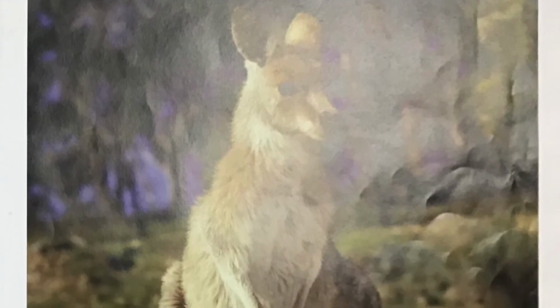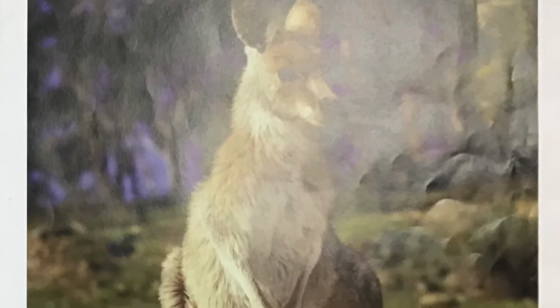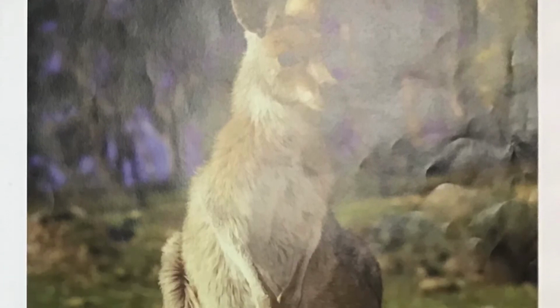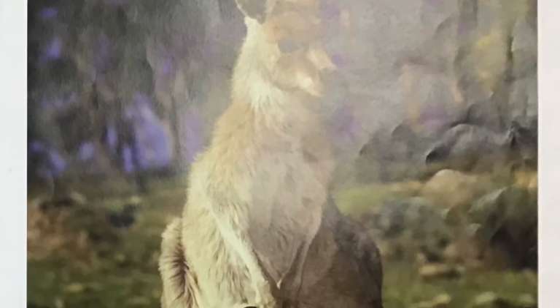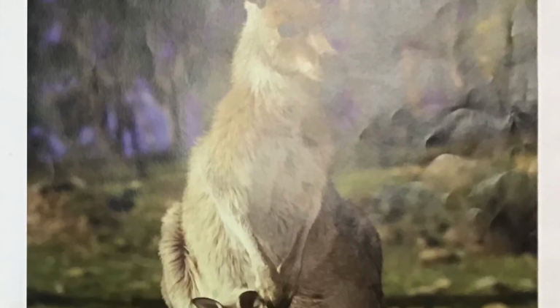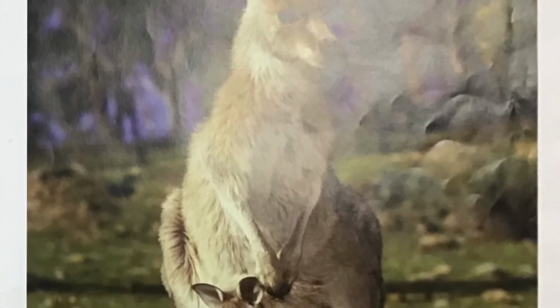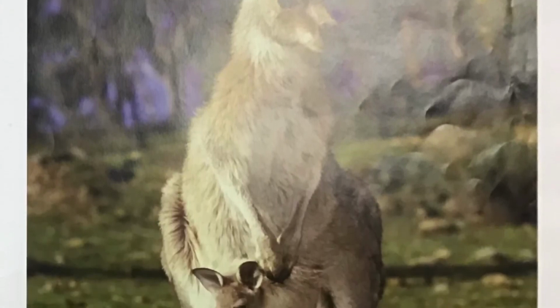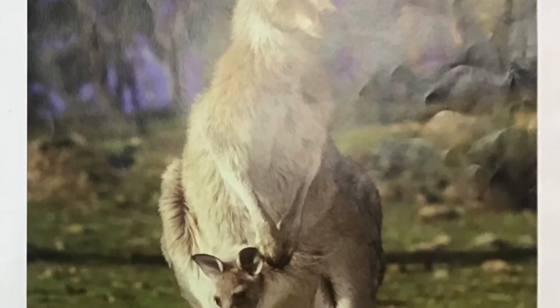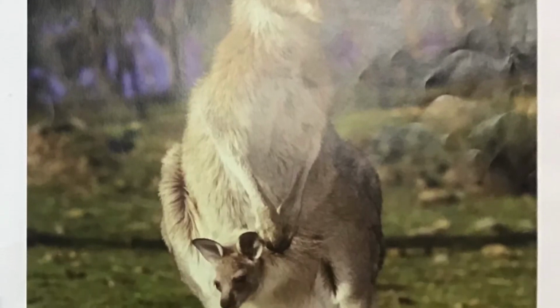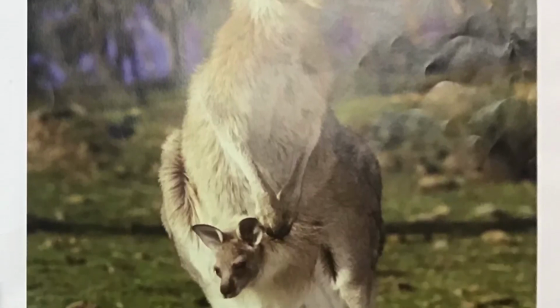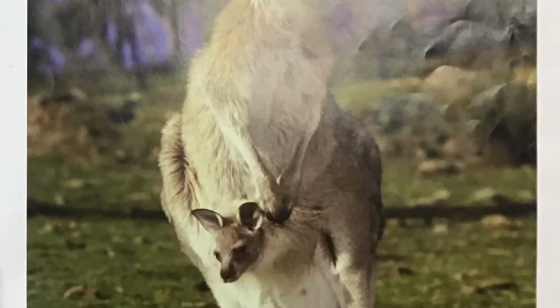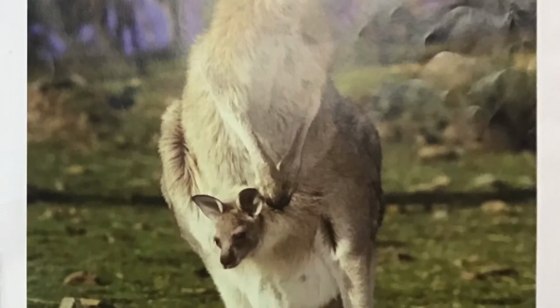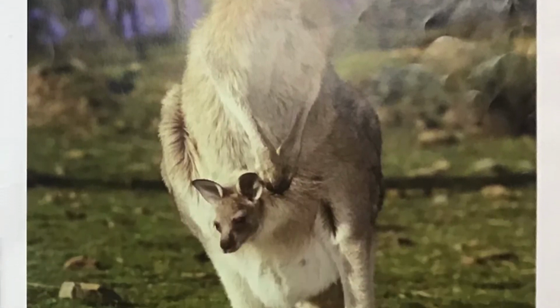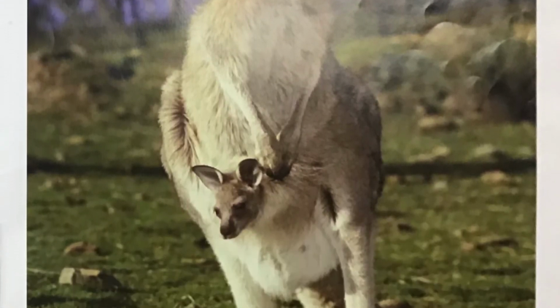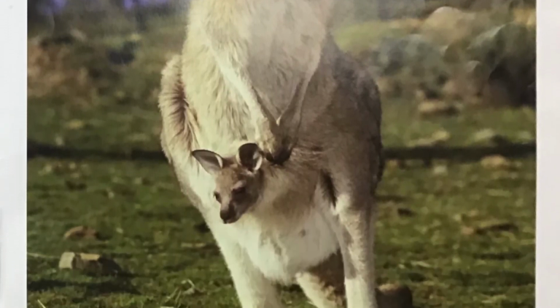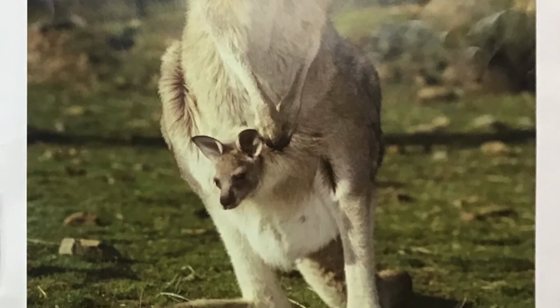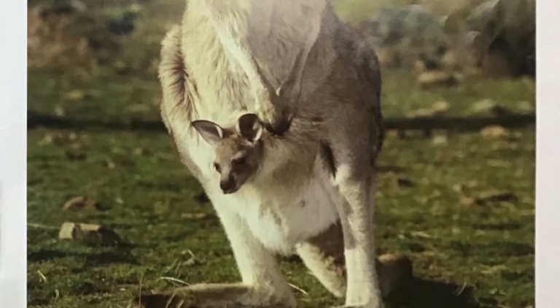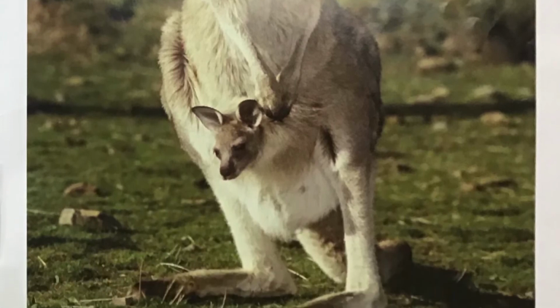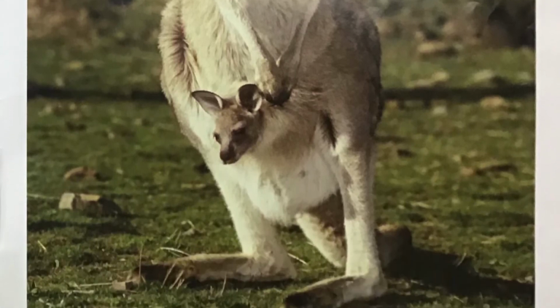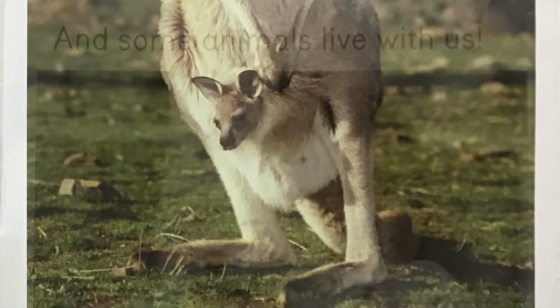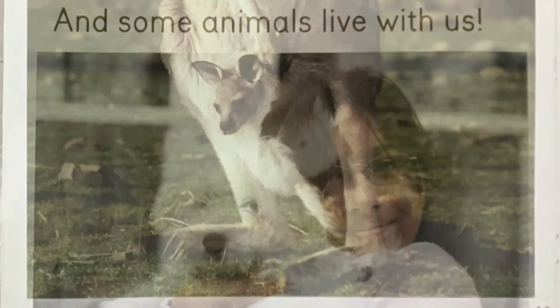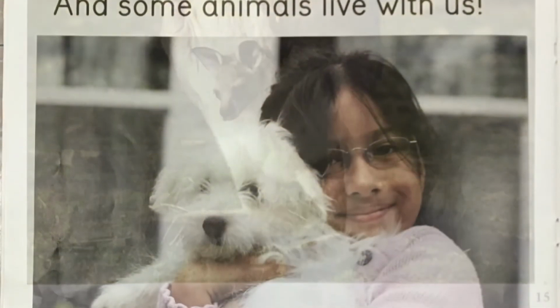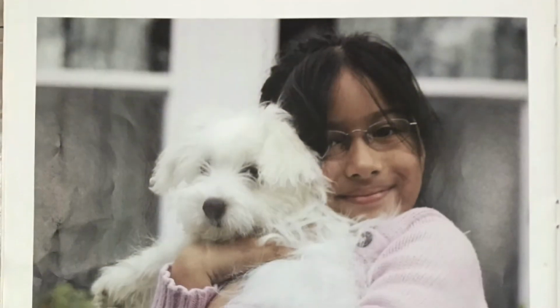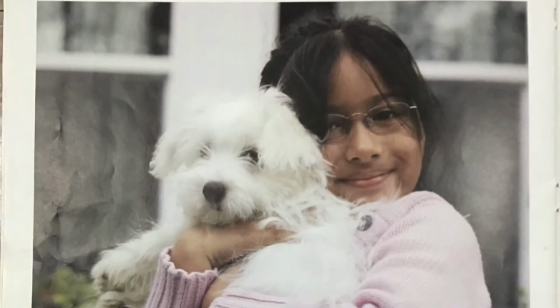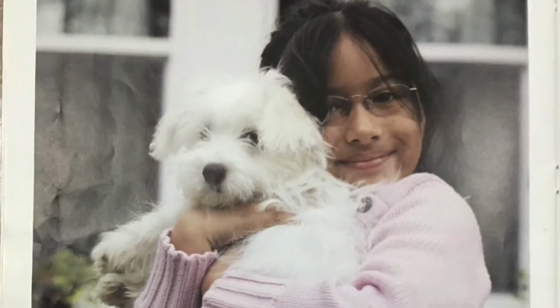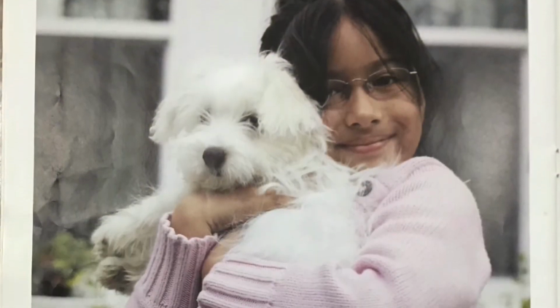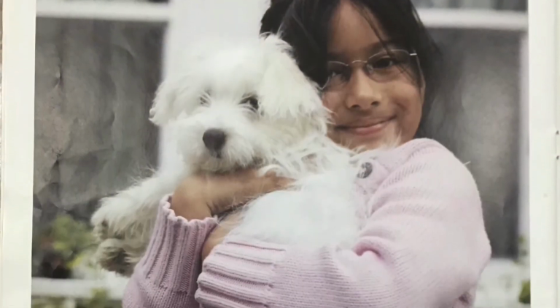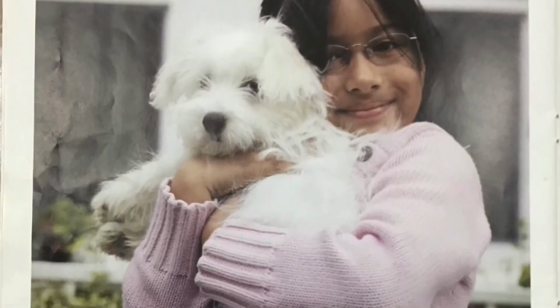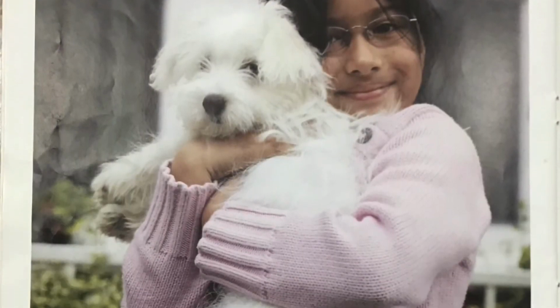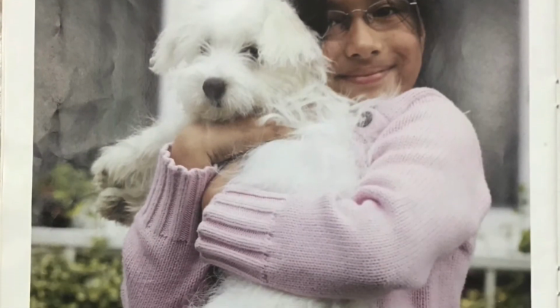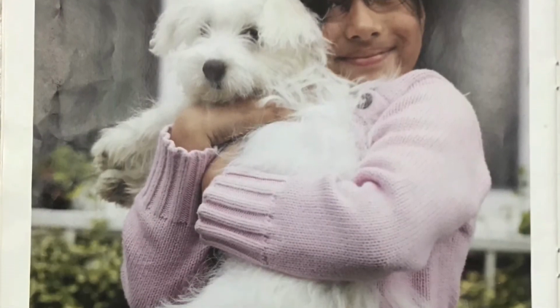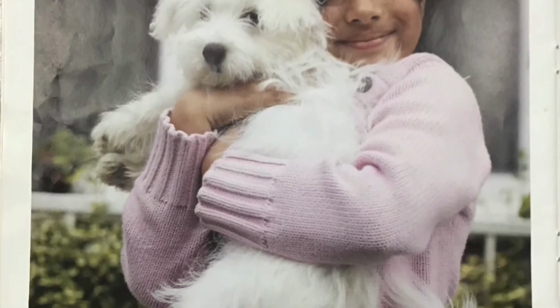Mother's pouch is the best home for this baby kangaroo. And some animals live with us.